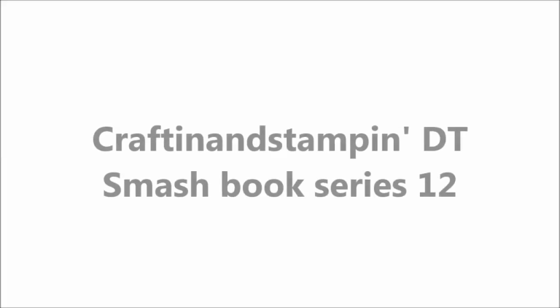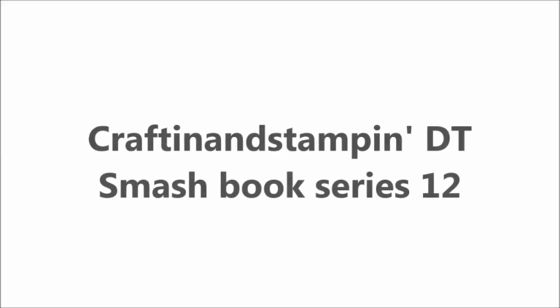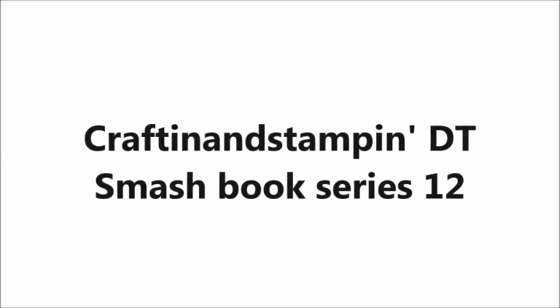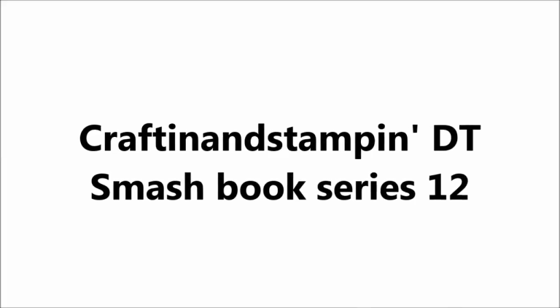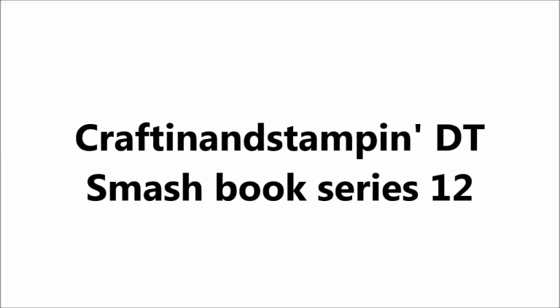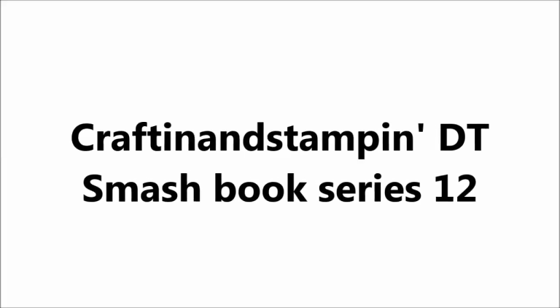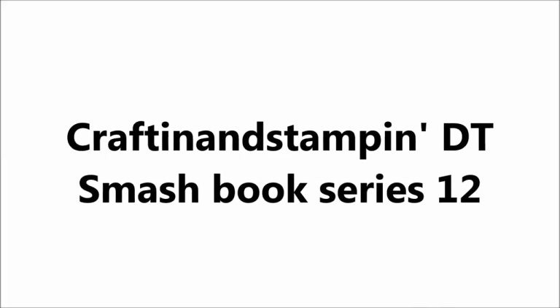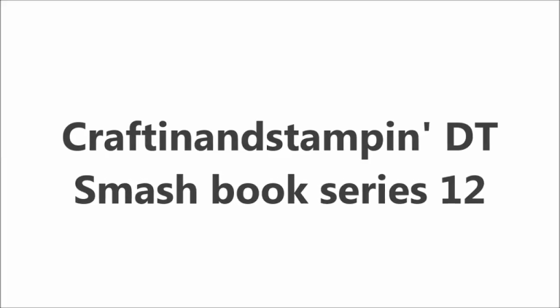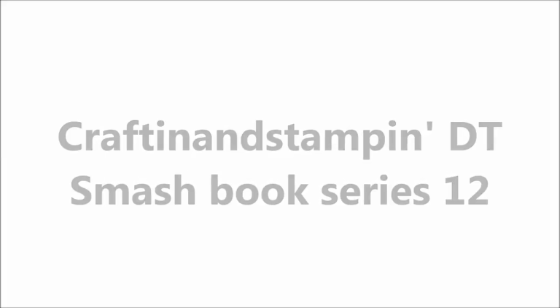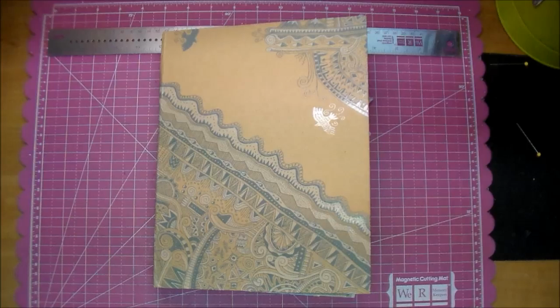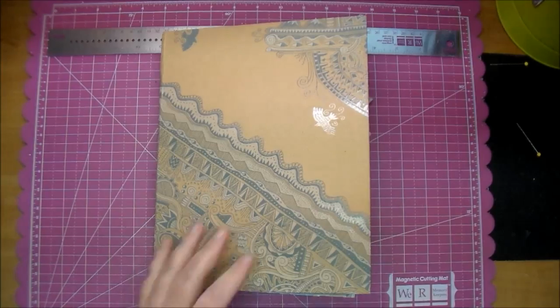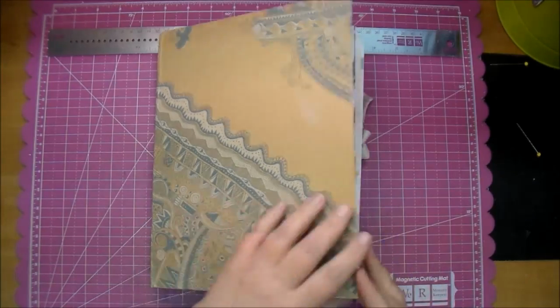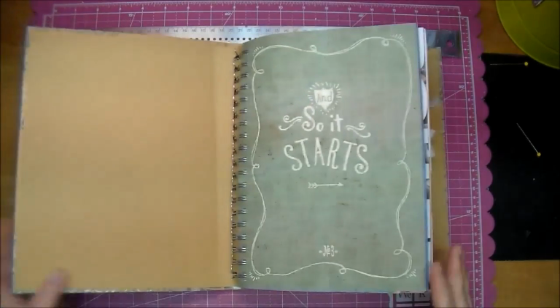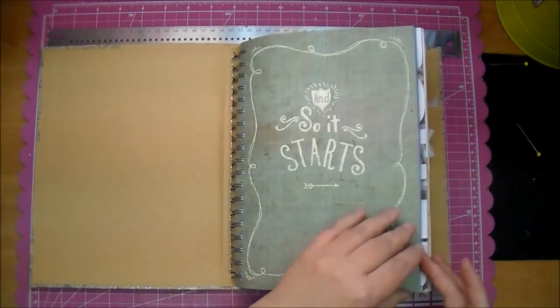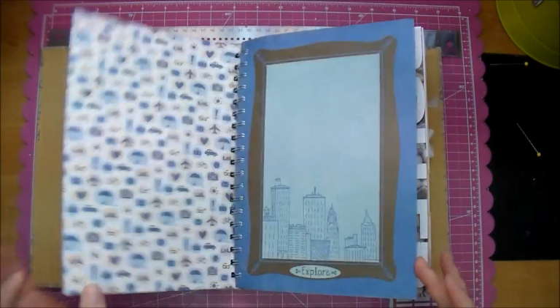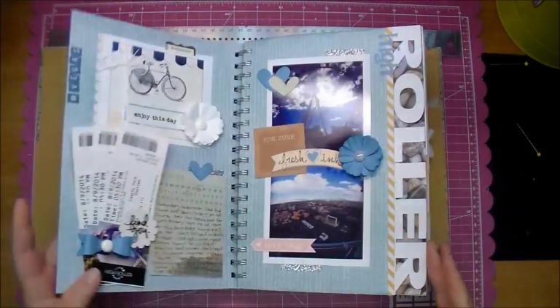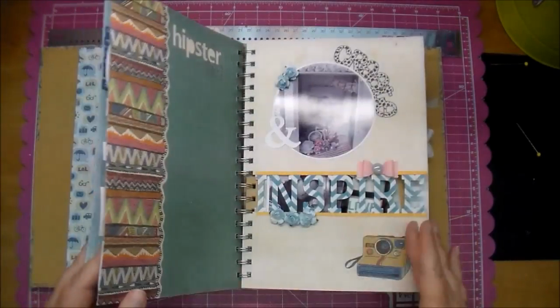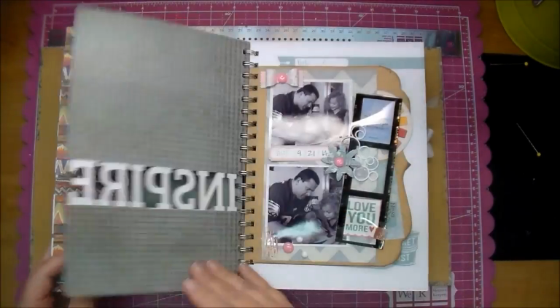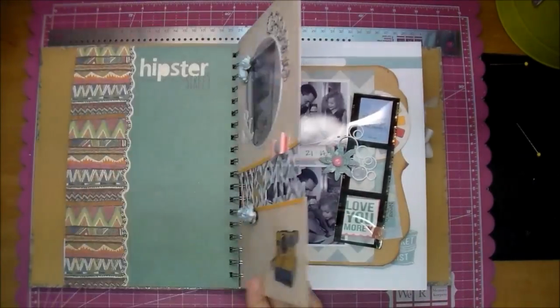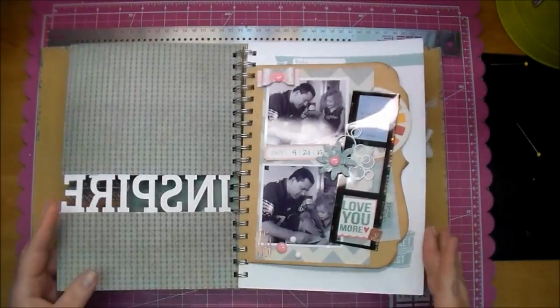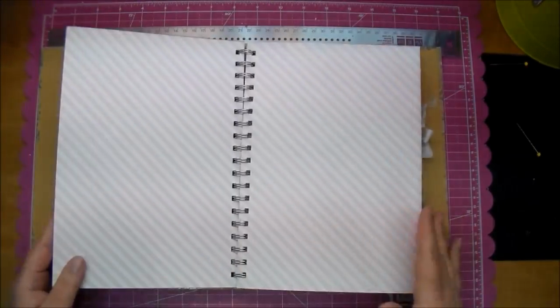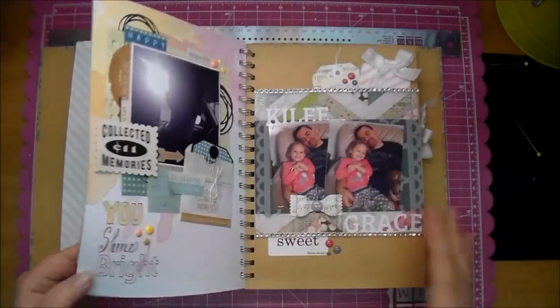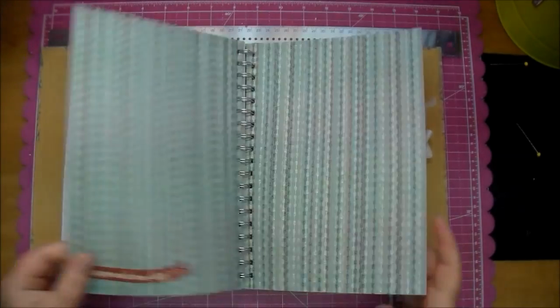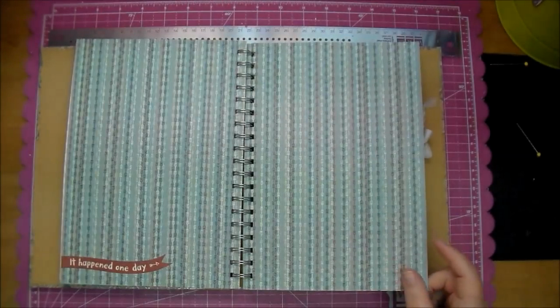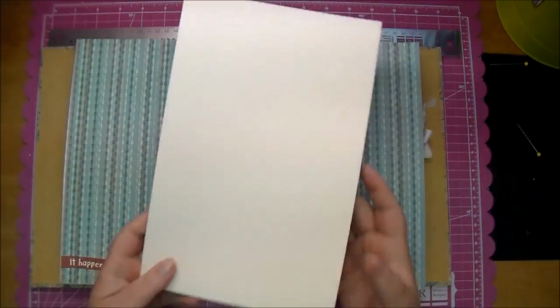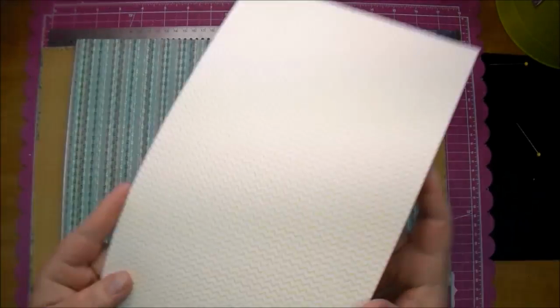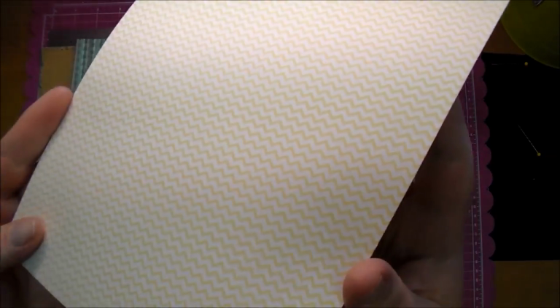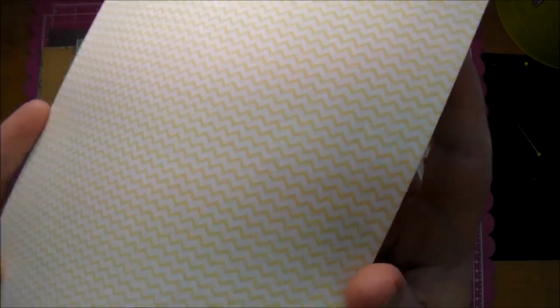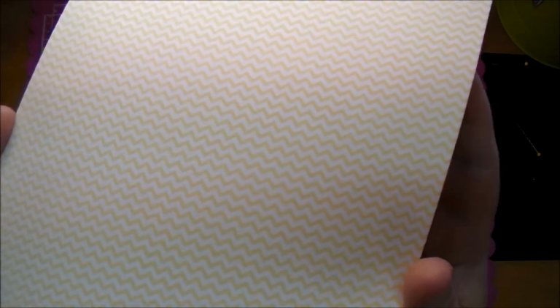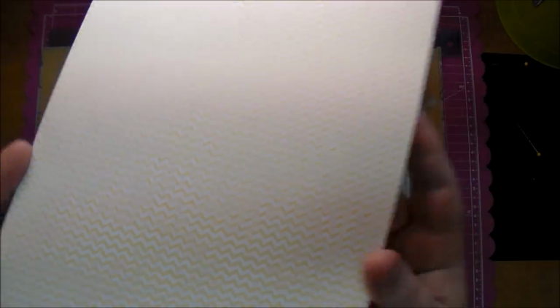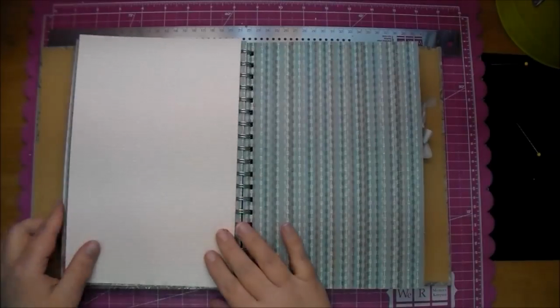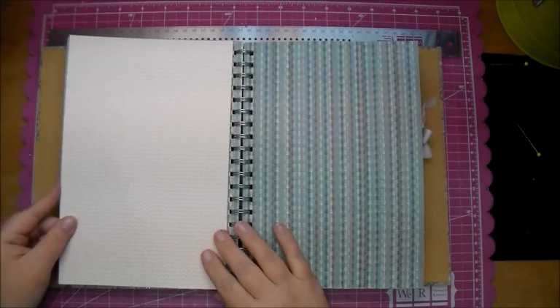Hi, it's Corrine and I'm here with another Smashbook page. I'm working out of the Wildwood book from Crafton and Stampin. It's Close to My Heart's My Crush series and I got this from Jessica Wilson, so I will put links to her store in the description box below.